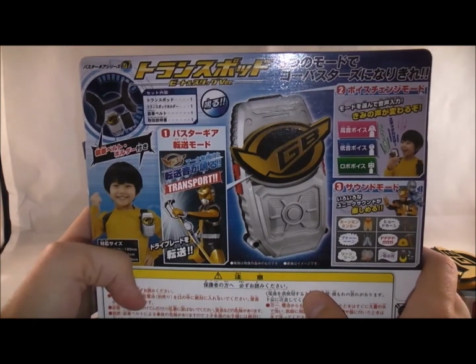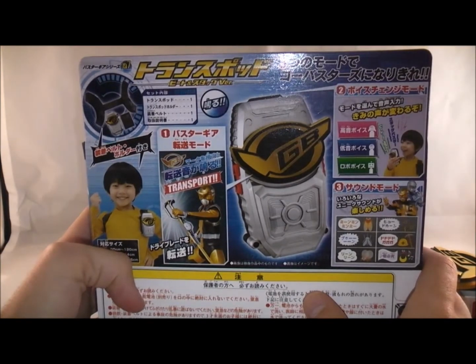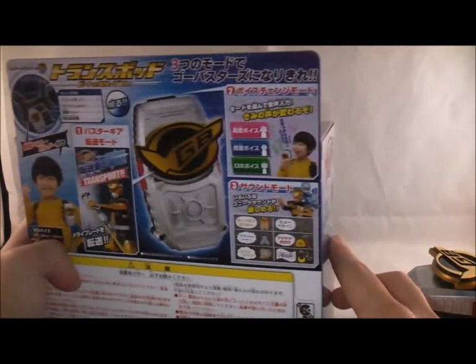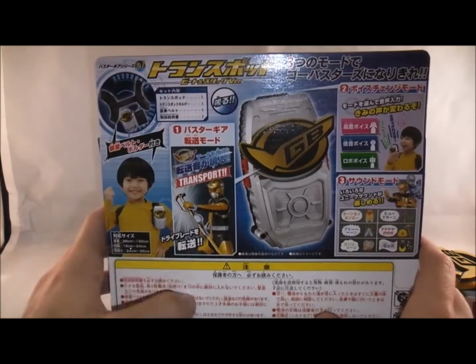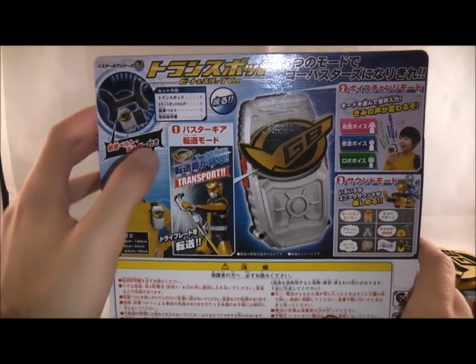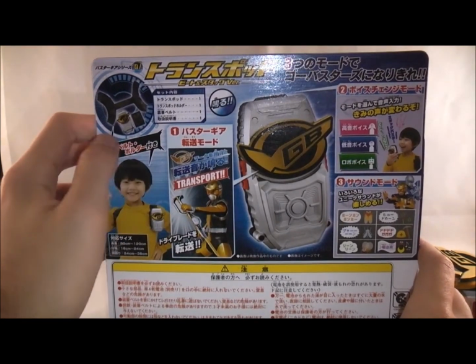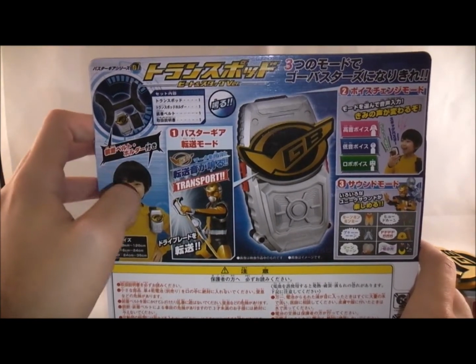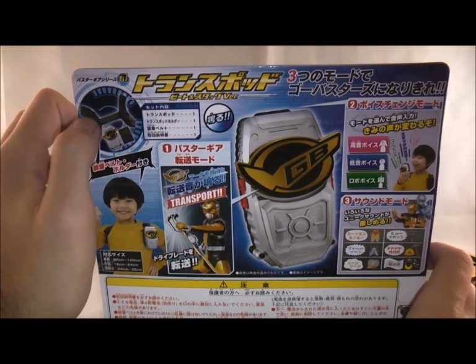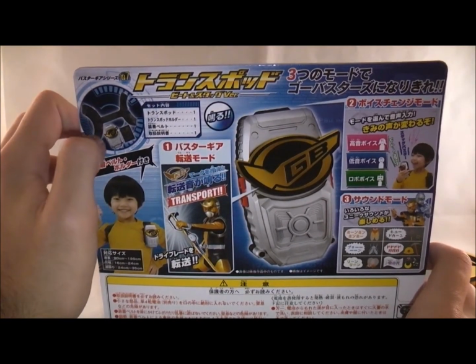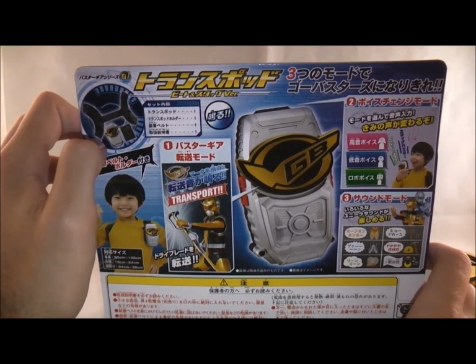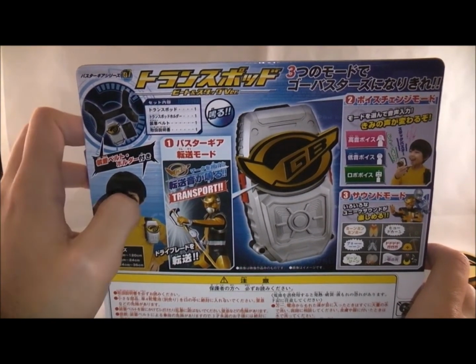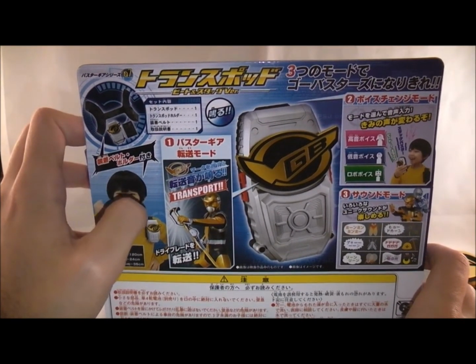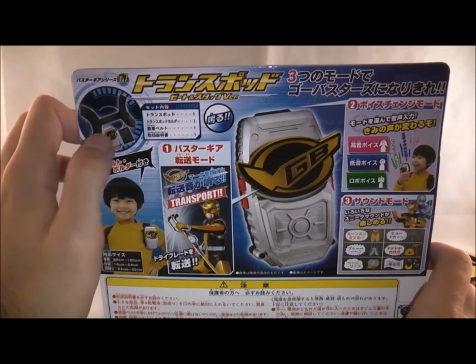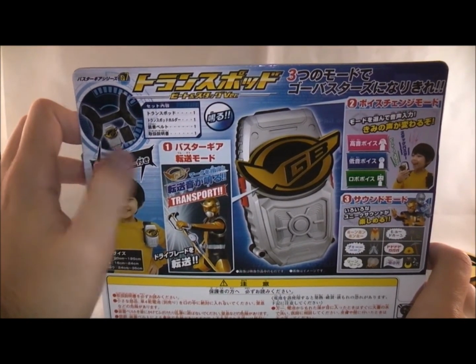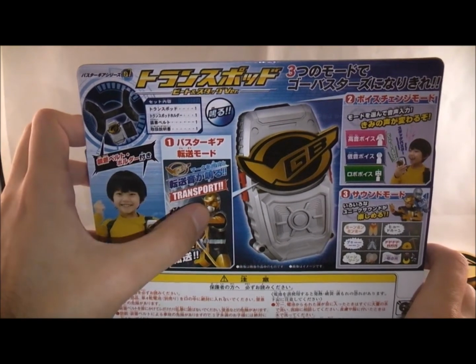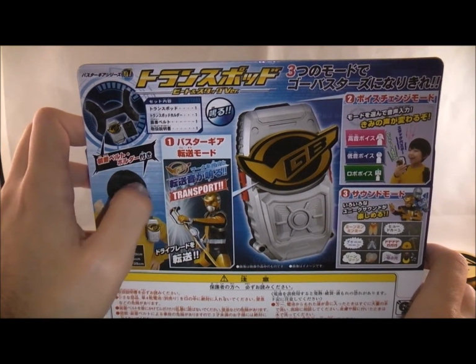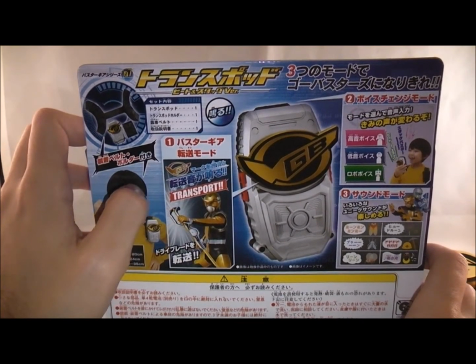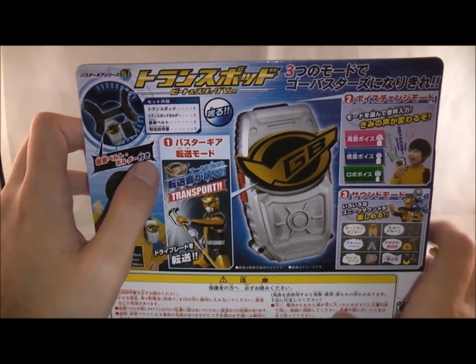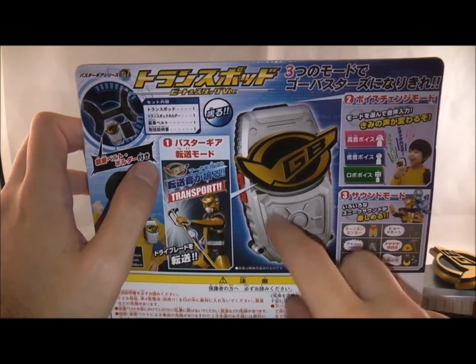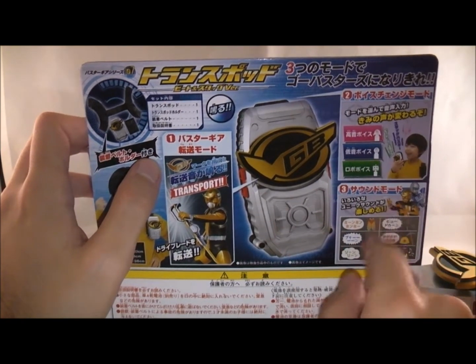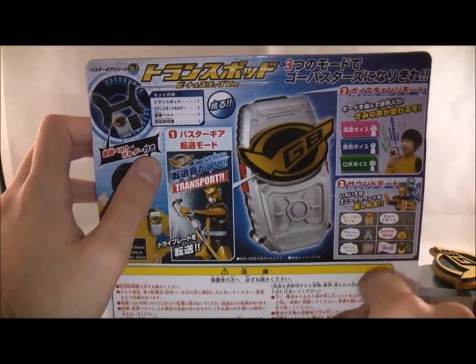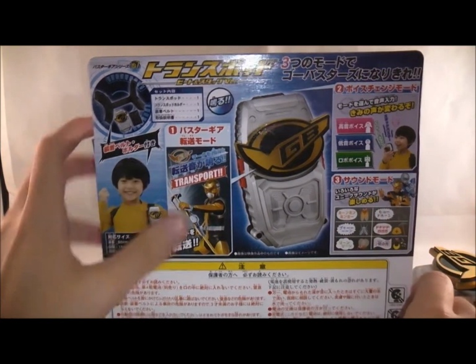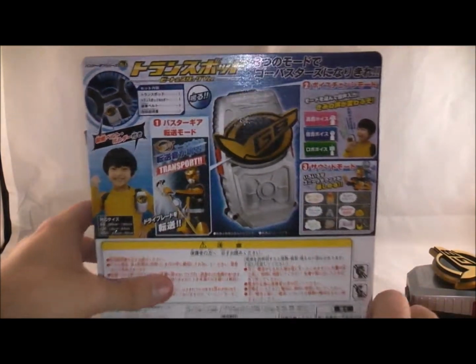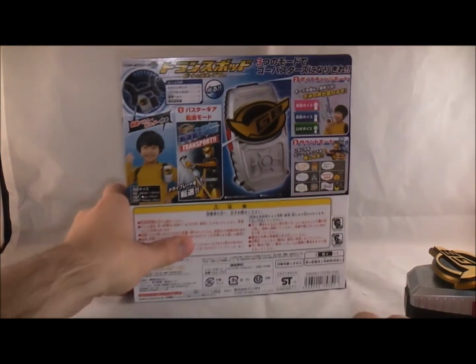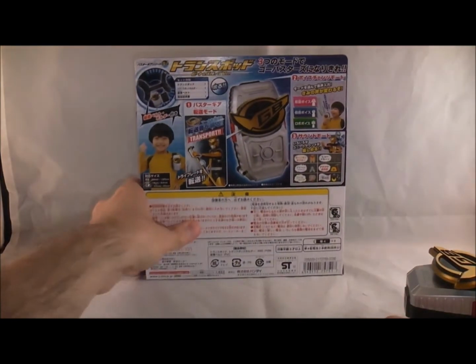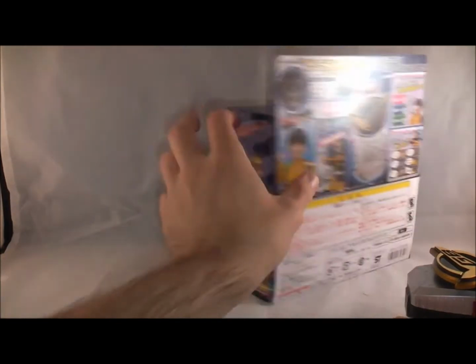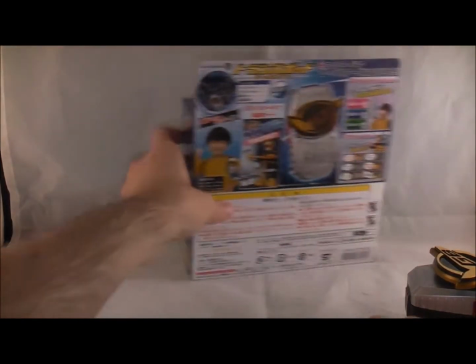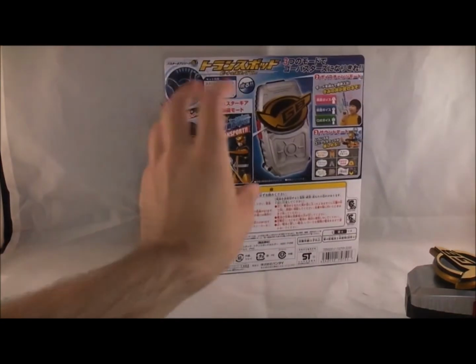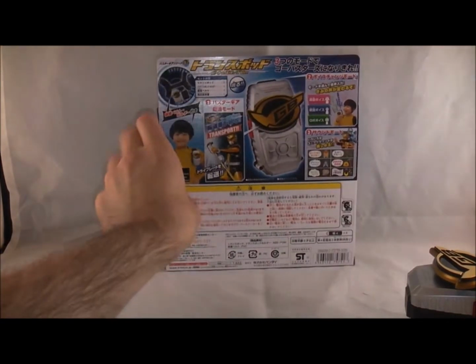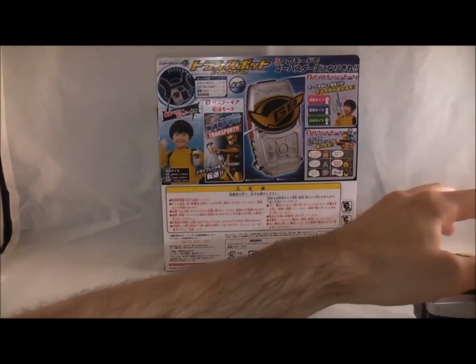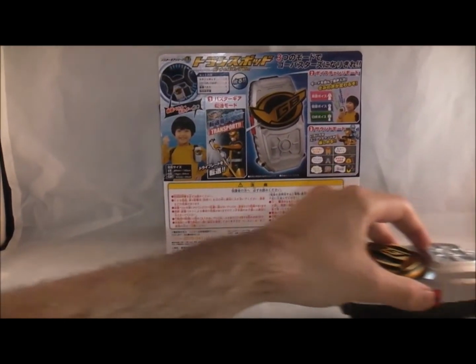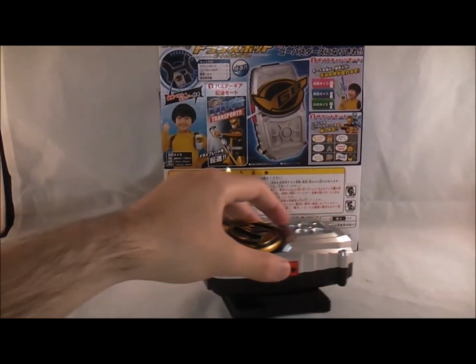On the back here you get a picture of the kid using it, and what you get with it, and Beat'n Stag Buster, and how you use it, and the various sounds it makes, which I'm going to leave open to show these sounds. Let me just pull this back in.